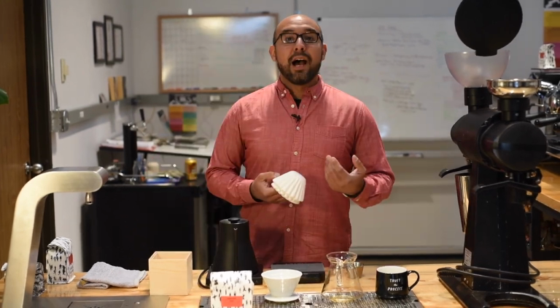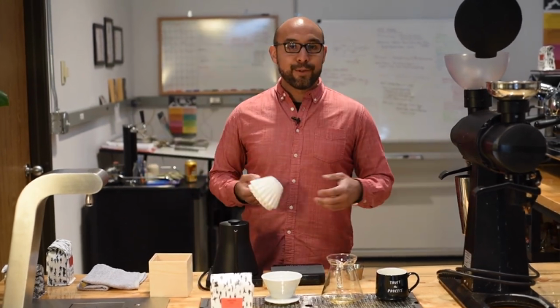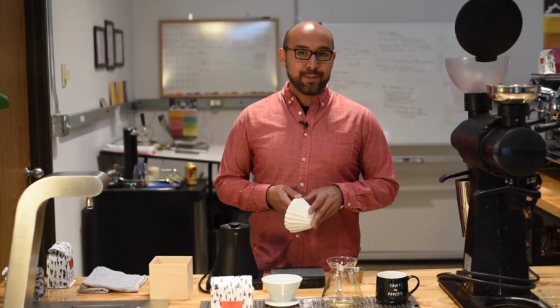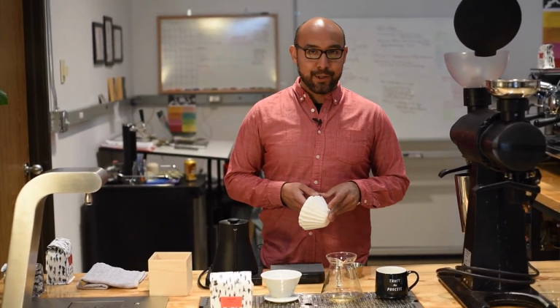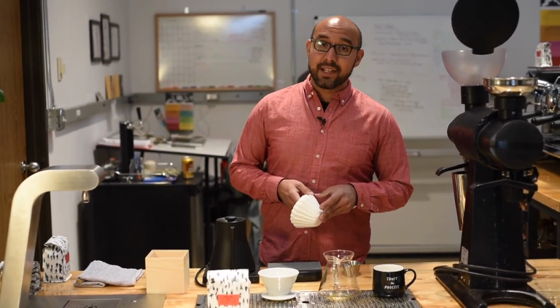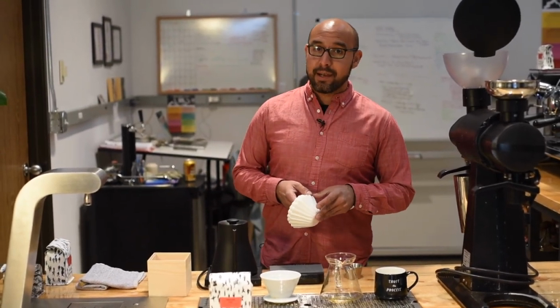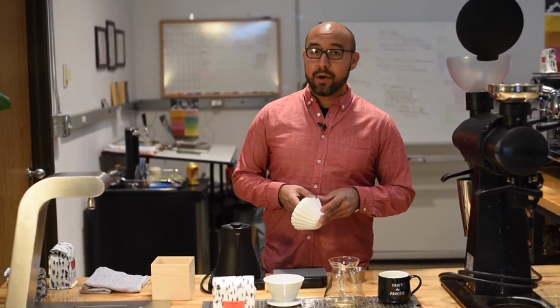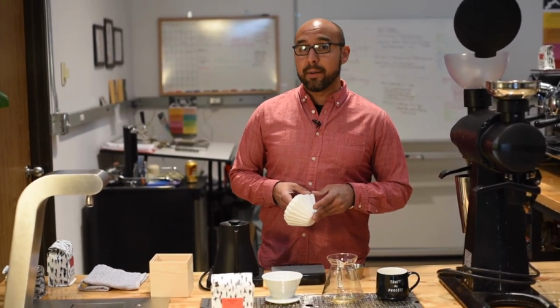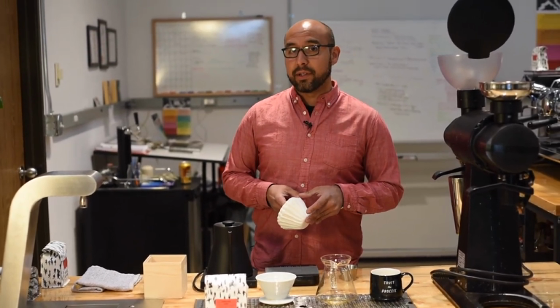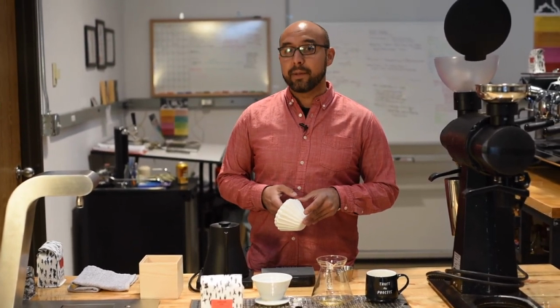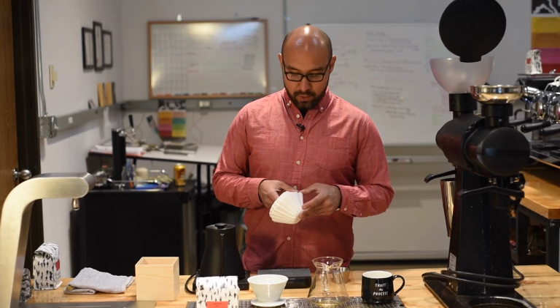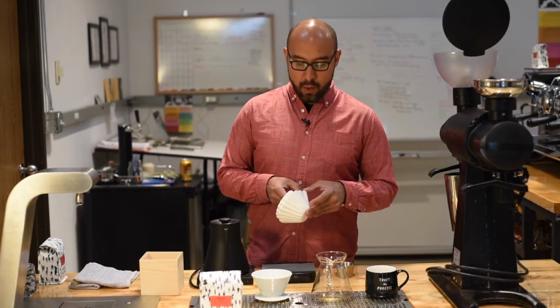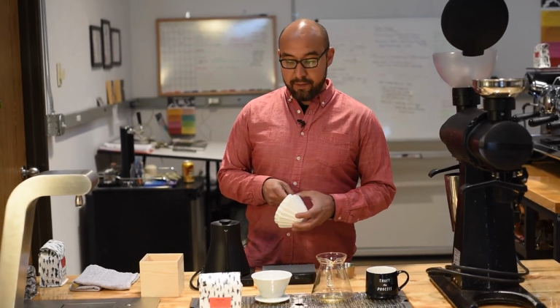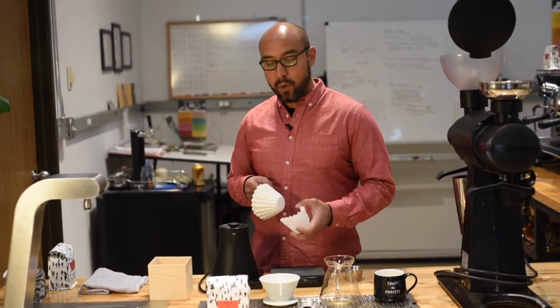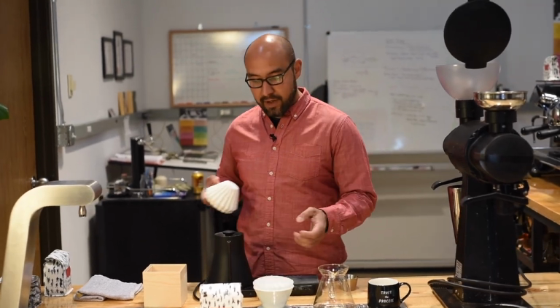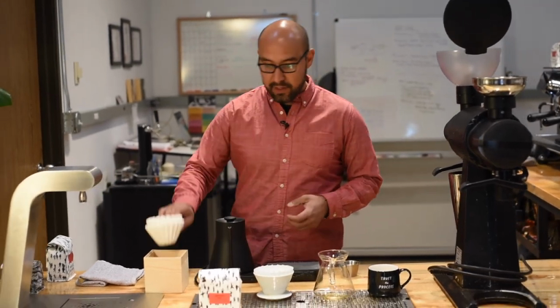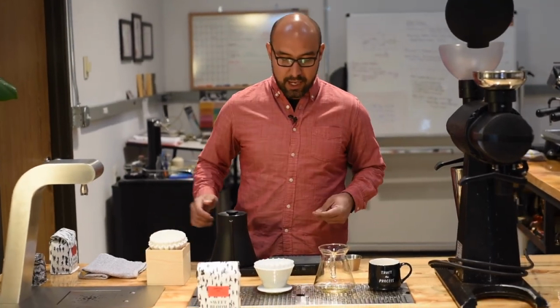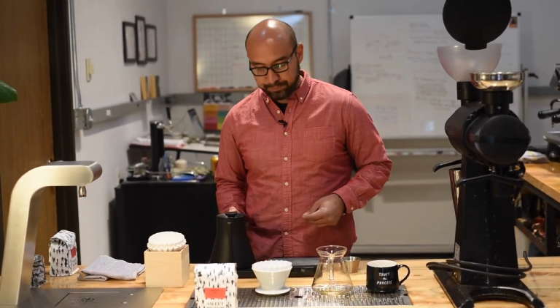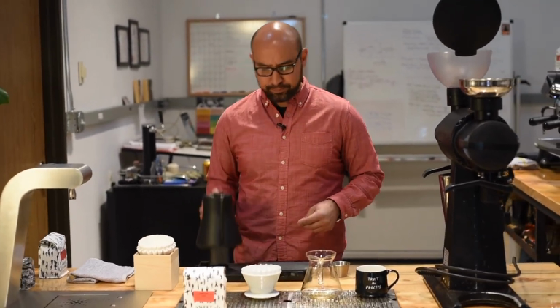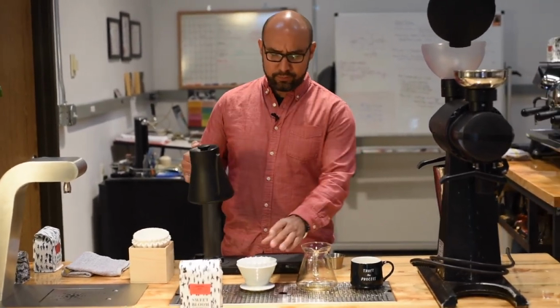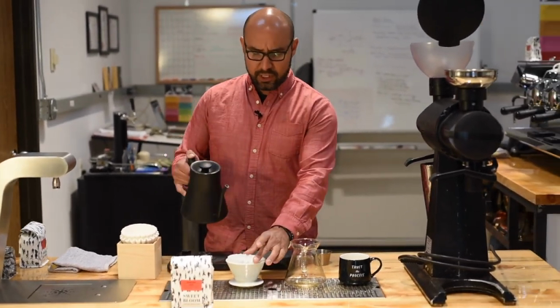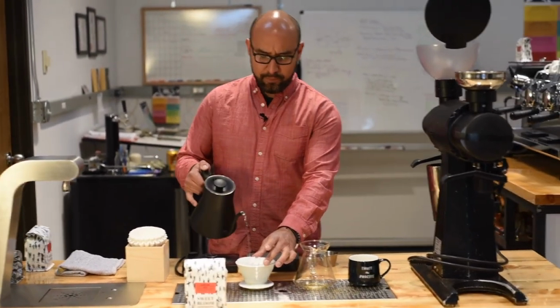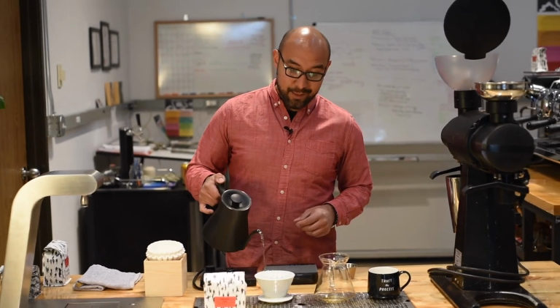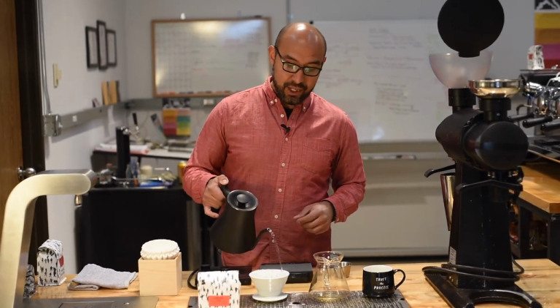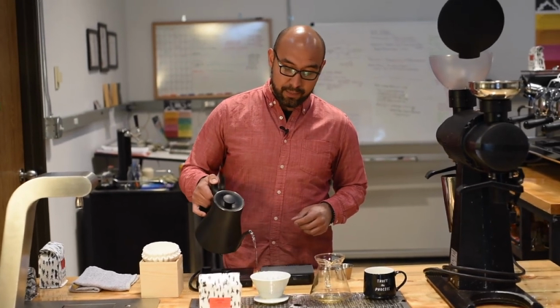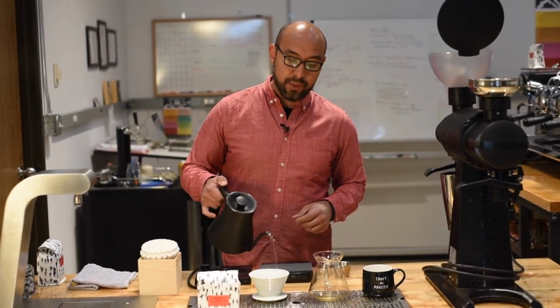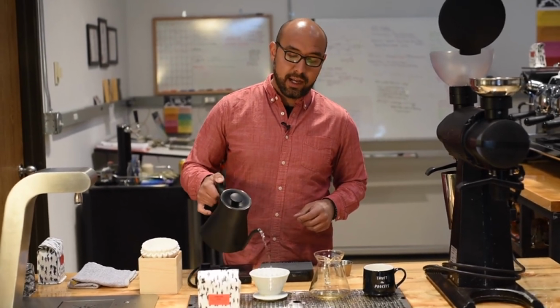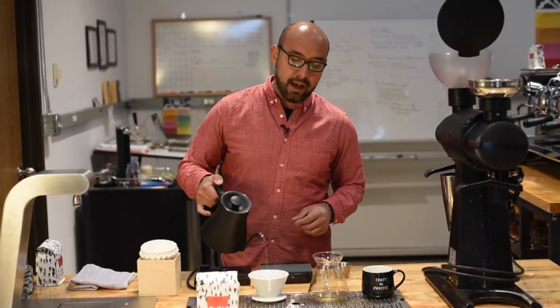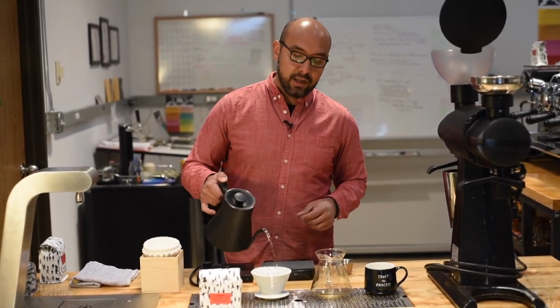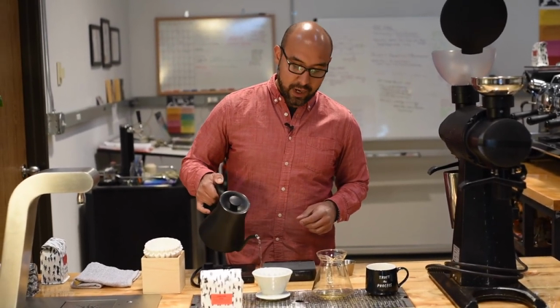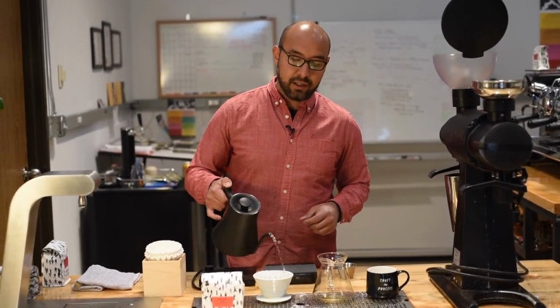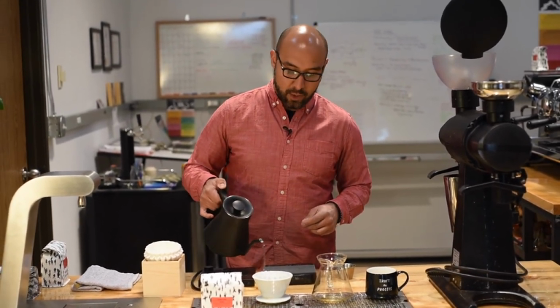I work for Sweet Bloom Coffee Roasters, and today I'm going to show you how to brew with the 185 Ceramic Kalita Wave.